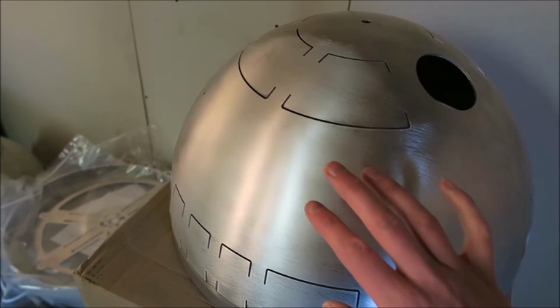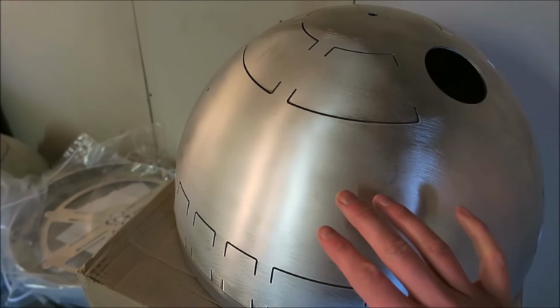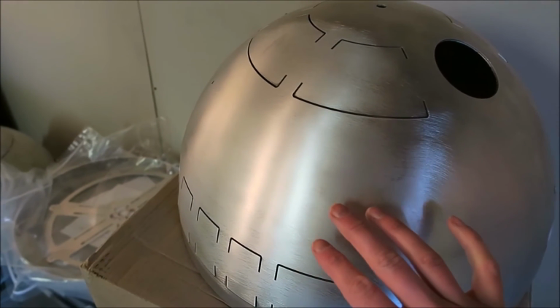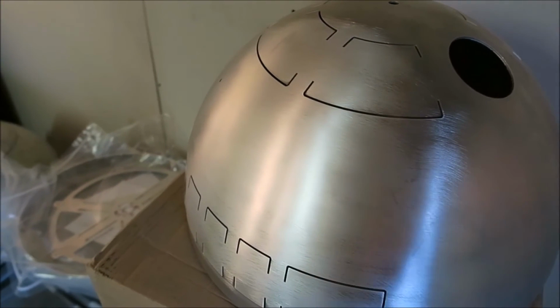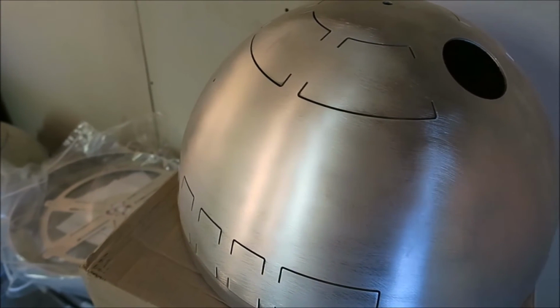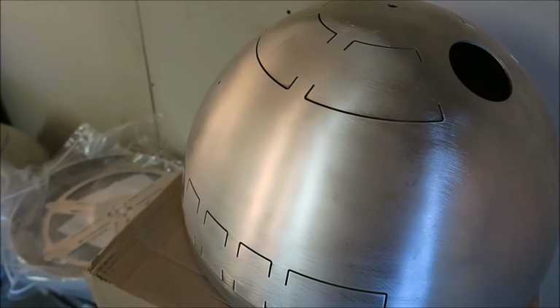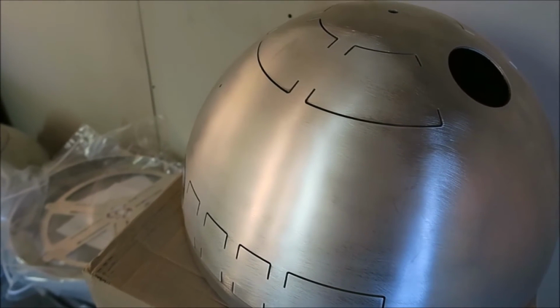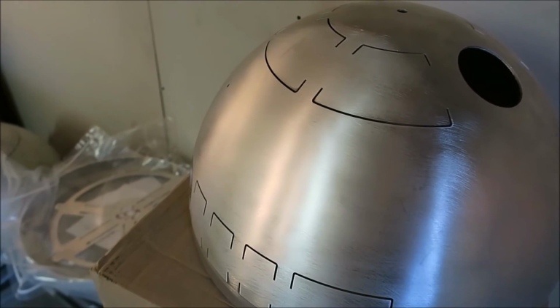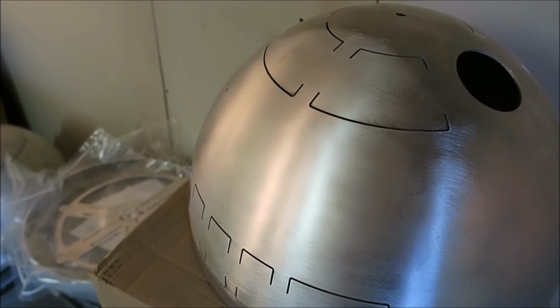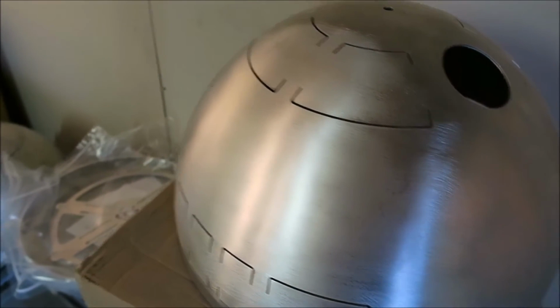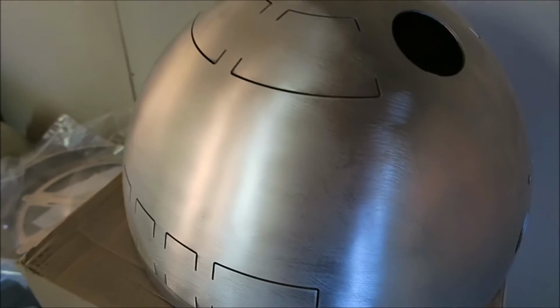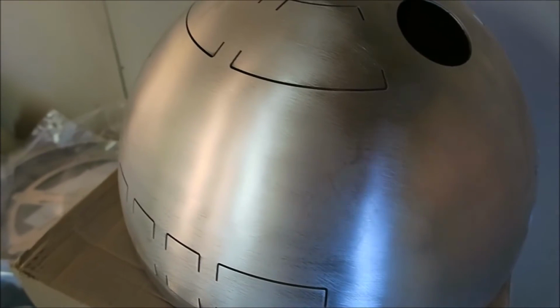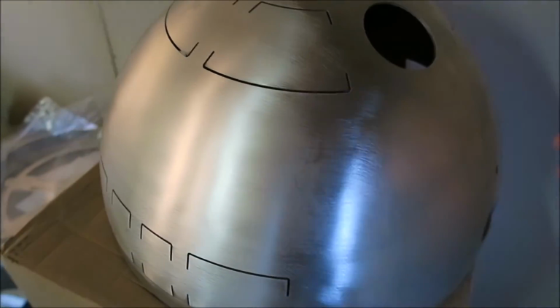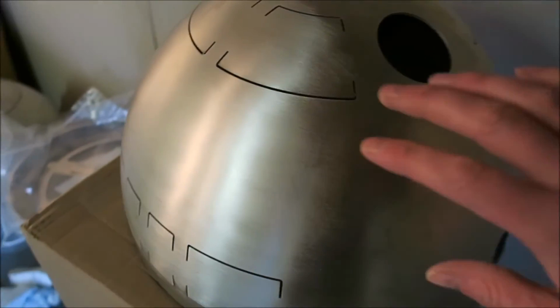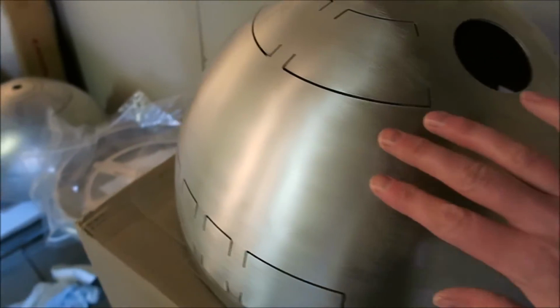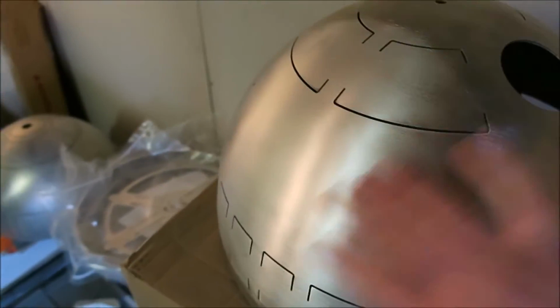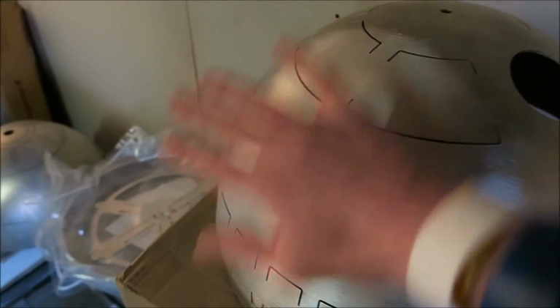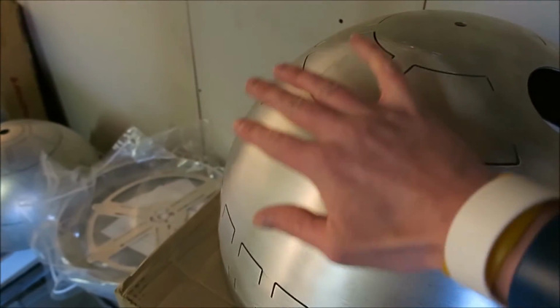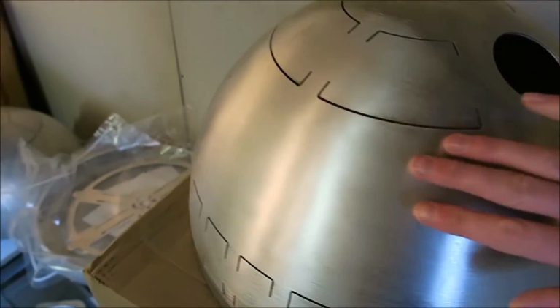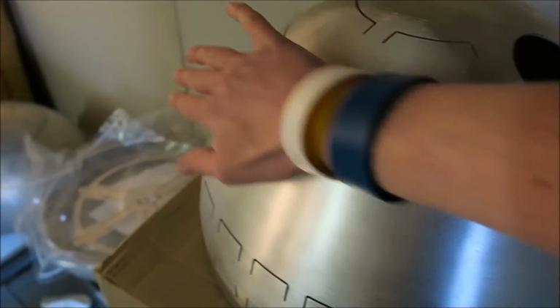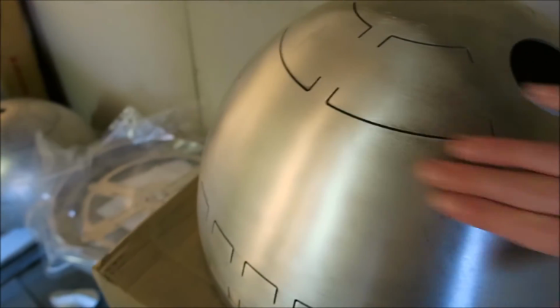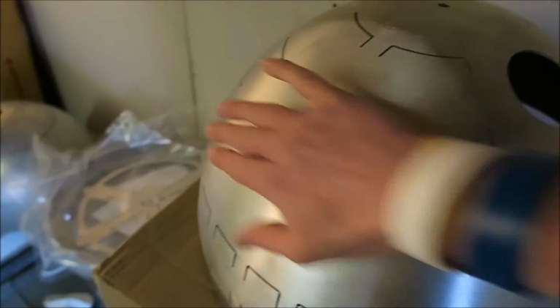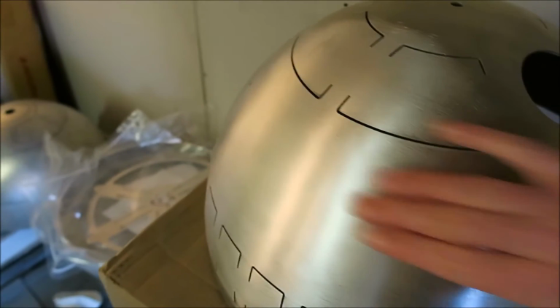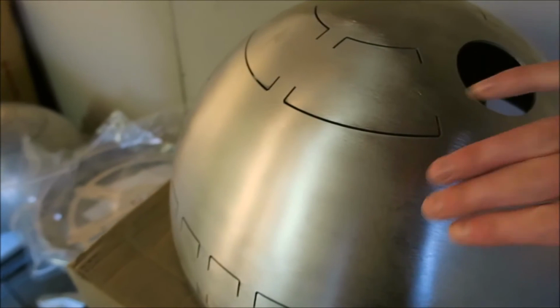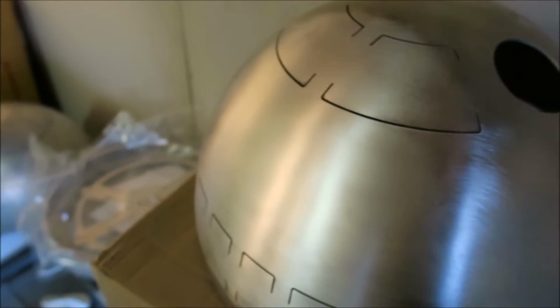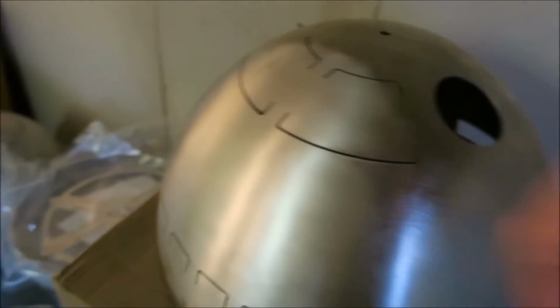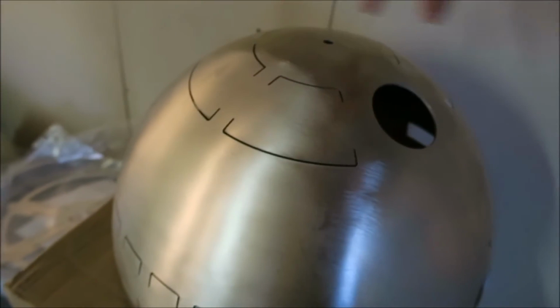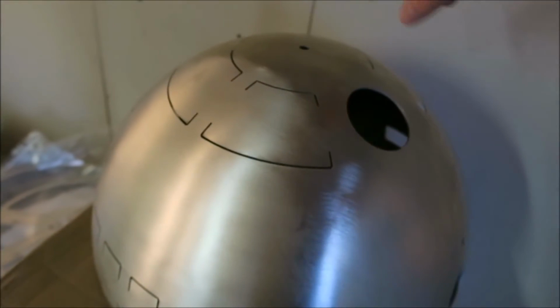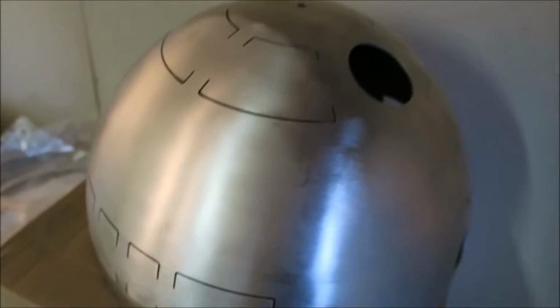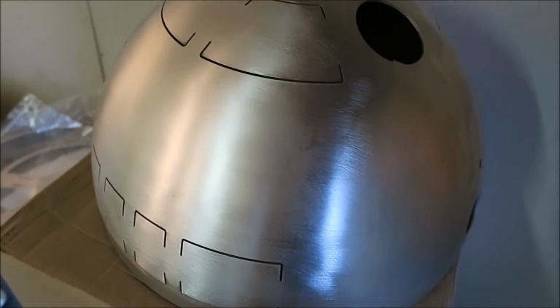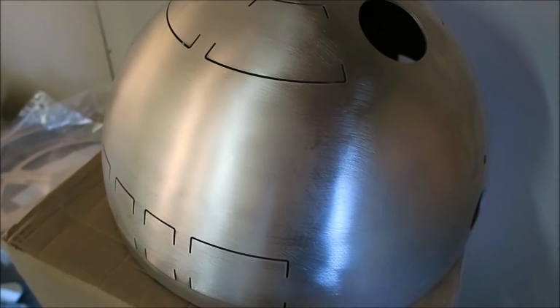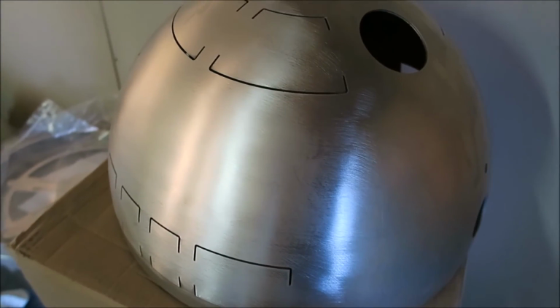It's a little bit patchy right now but that's only because I've only done it for a few minutes. I'd just like to note that instead of doing swirls I've gone in one direction so that there's a uniformity to the finish once it's completed.